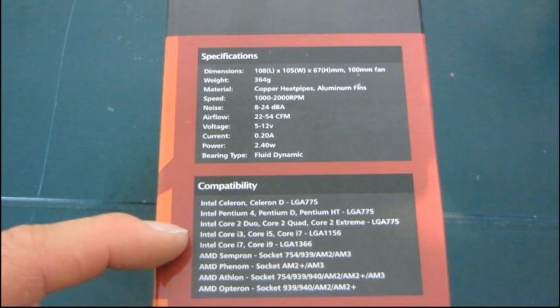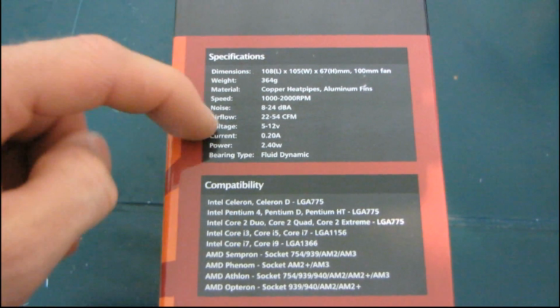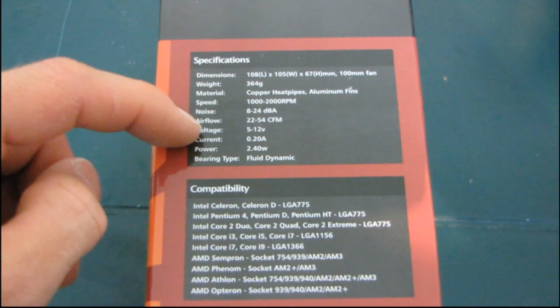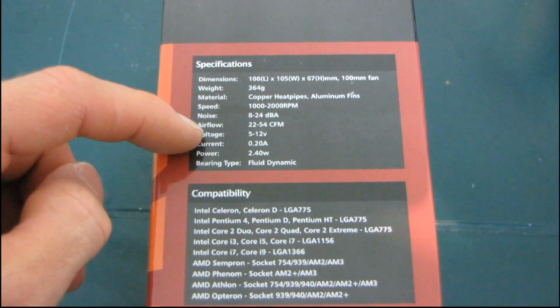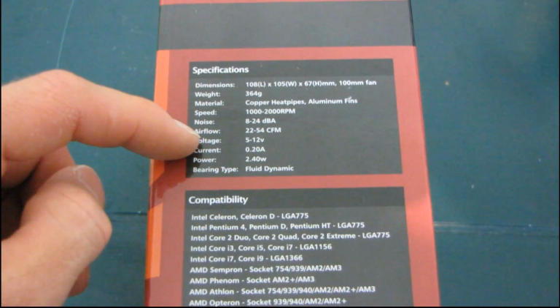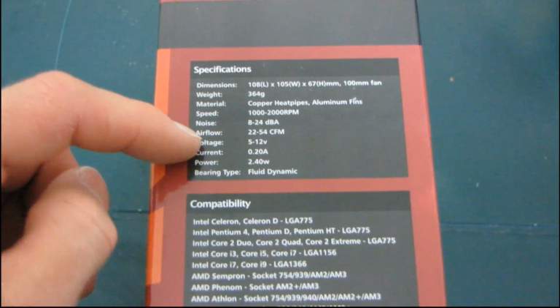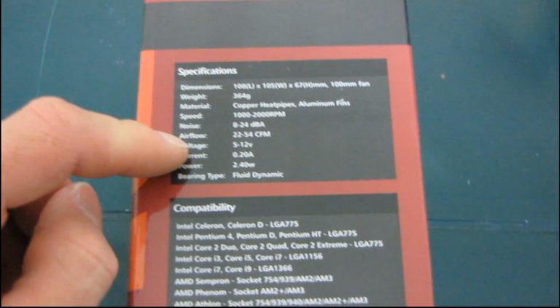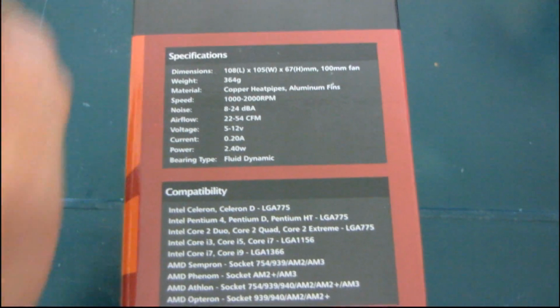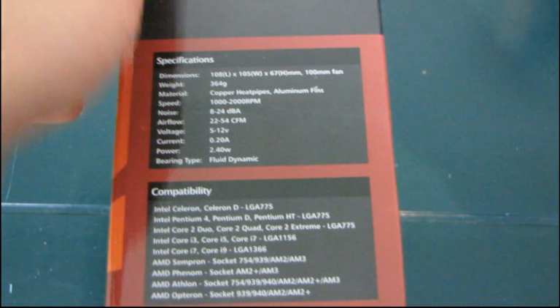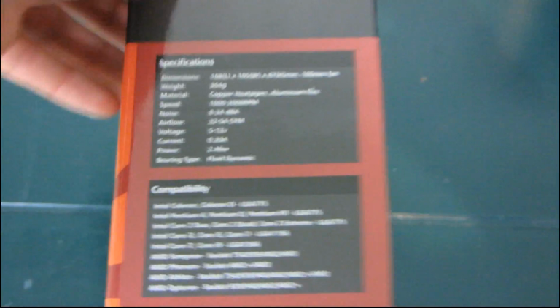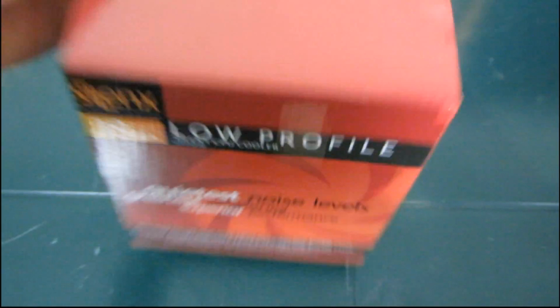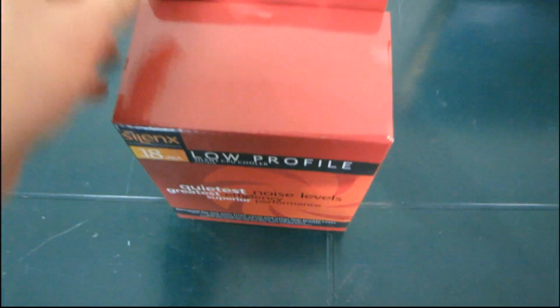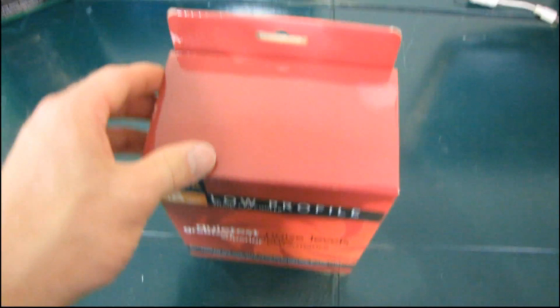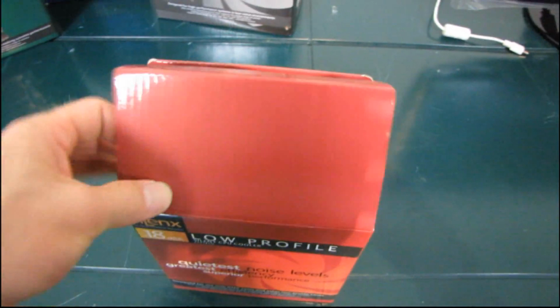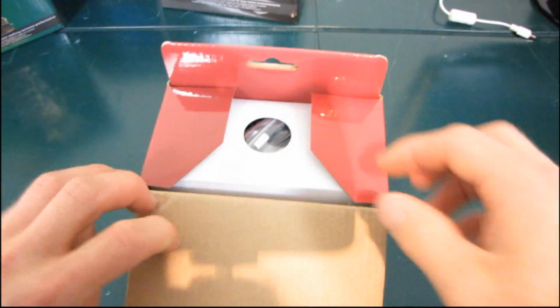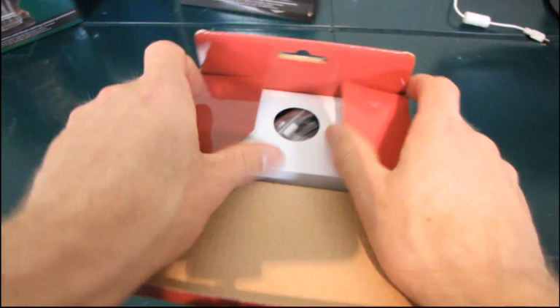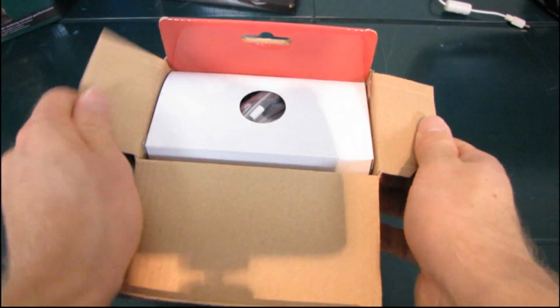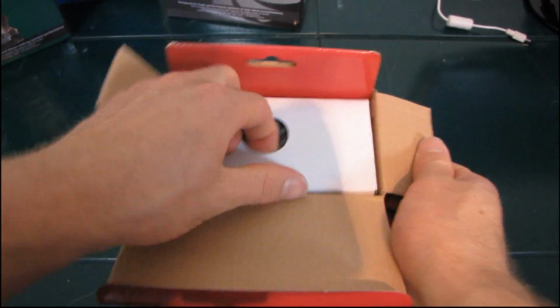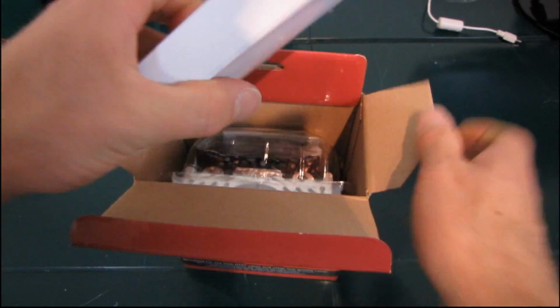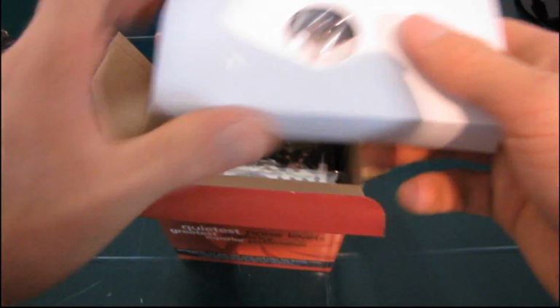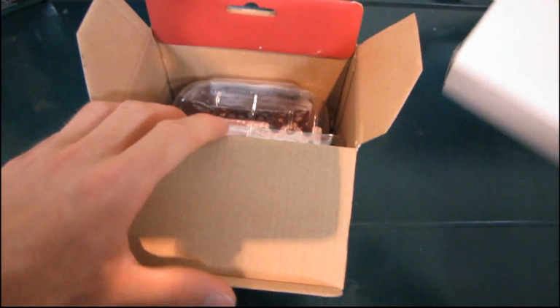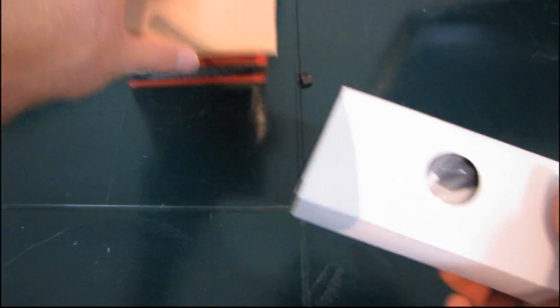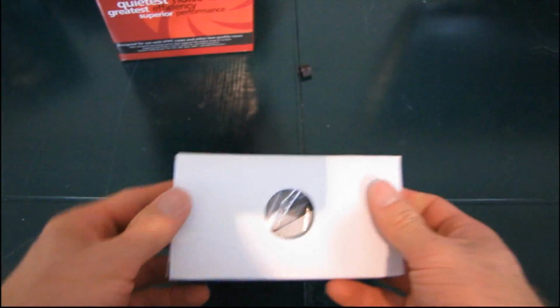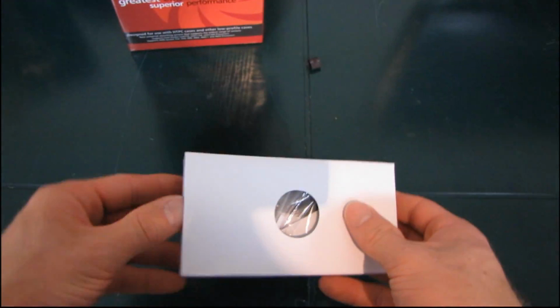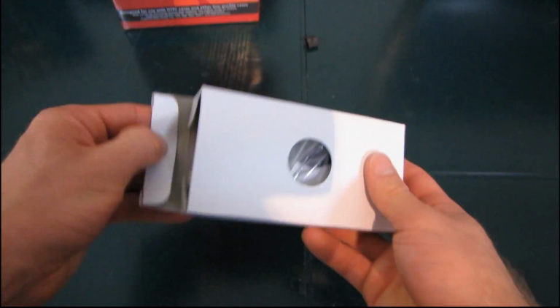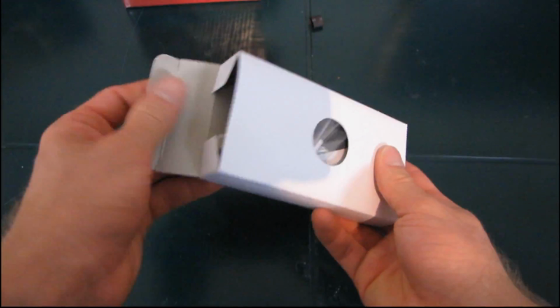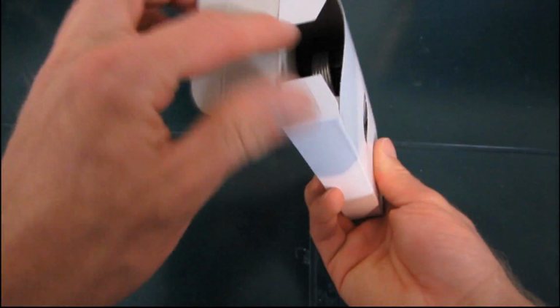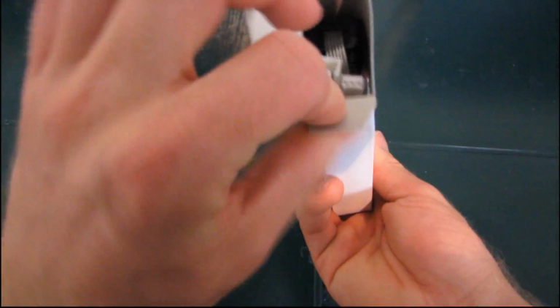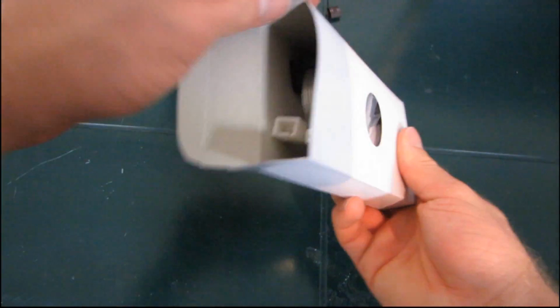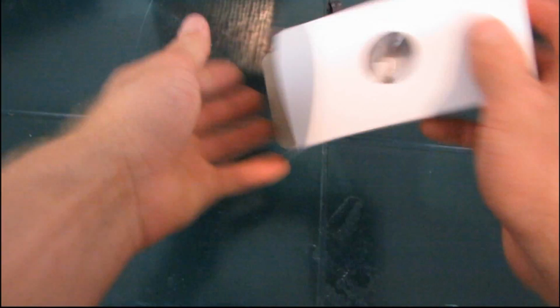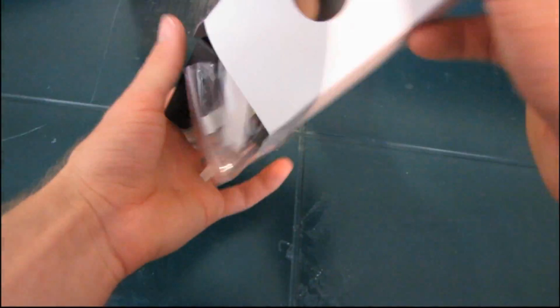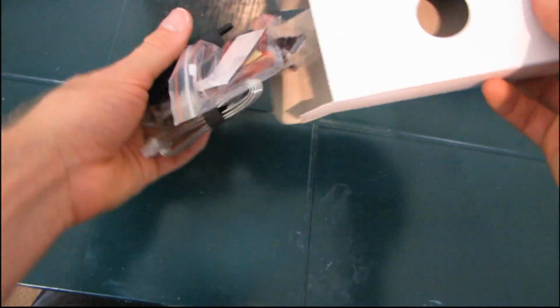Here are the specs. It's fairly lightweight, which is what you'd expect from an HTPC-optimized cooler. The accessory package comes in a much smaller box than the others.